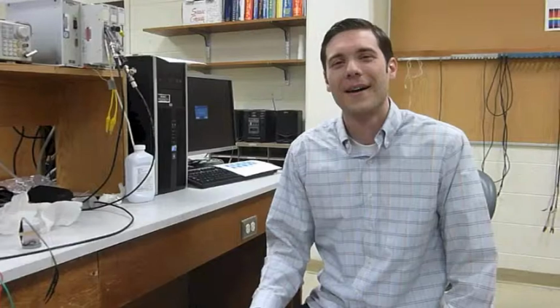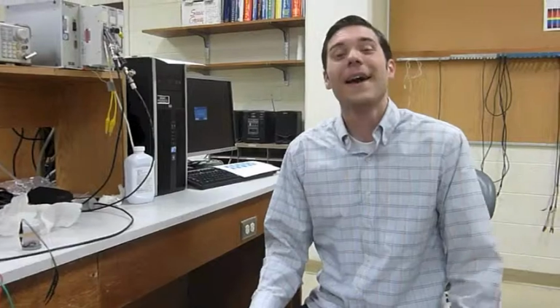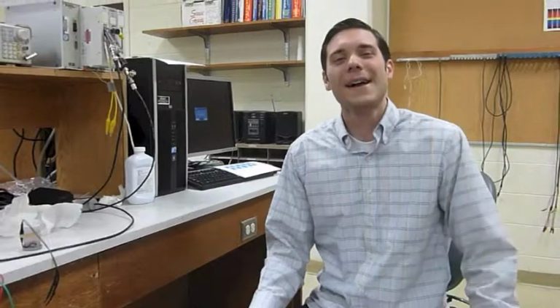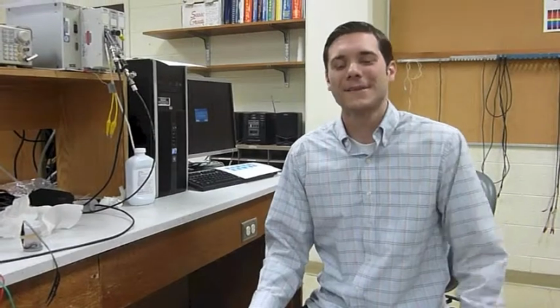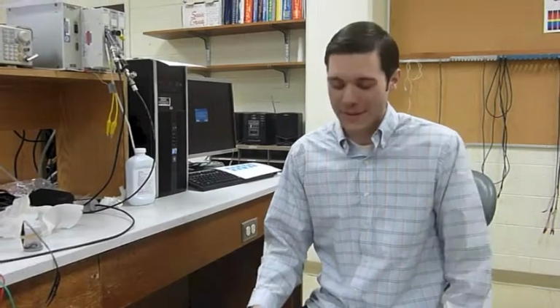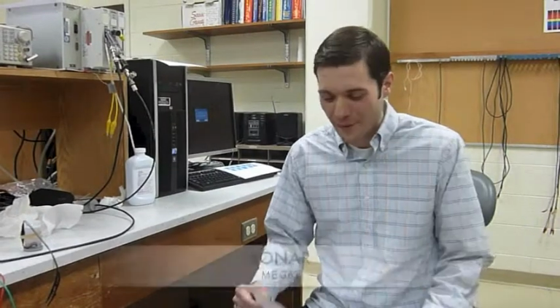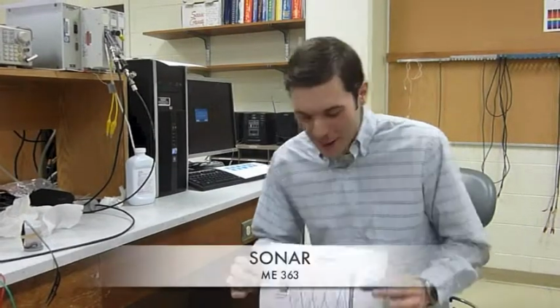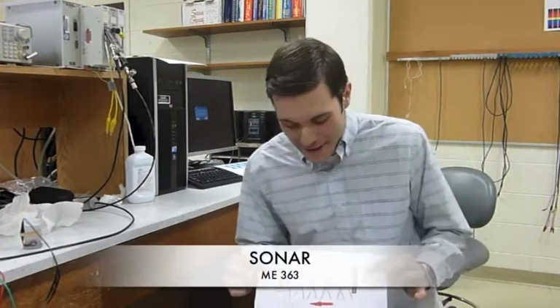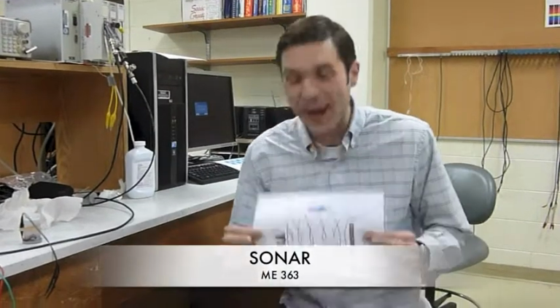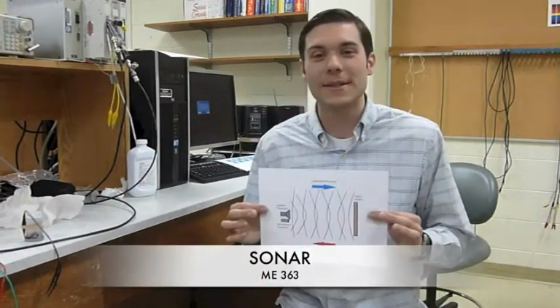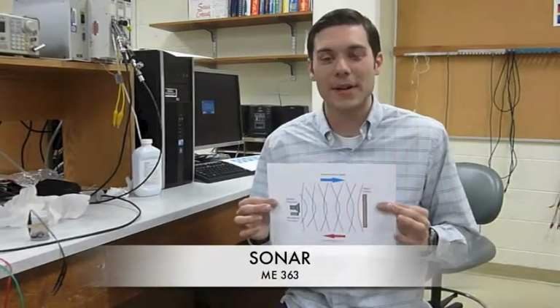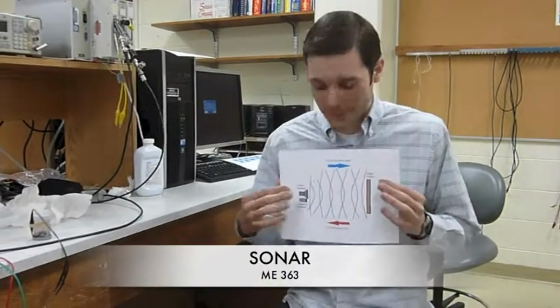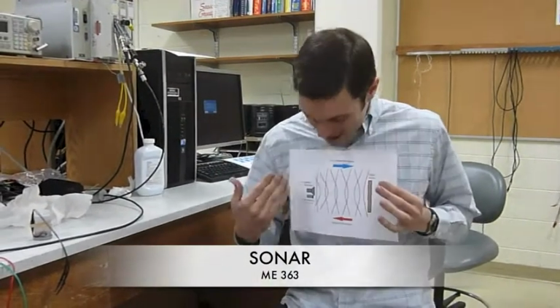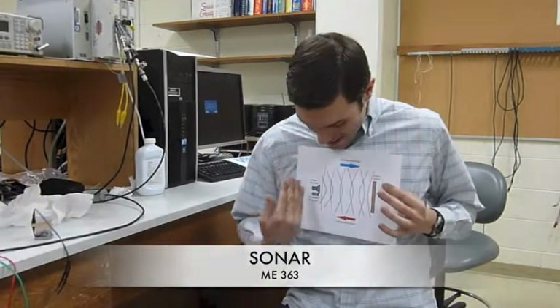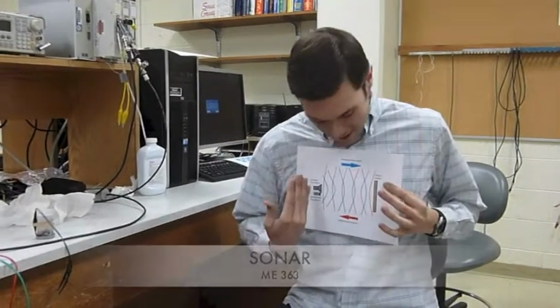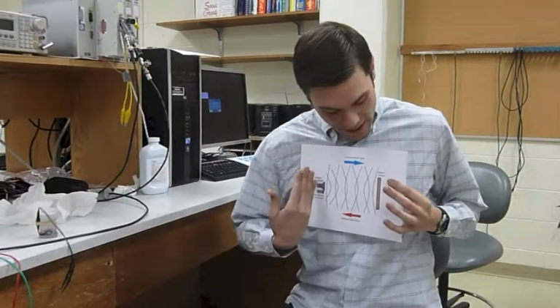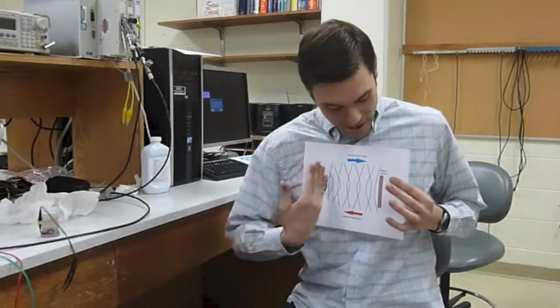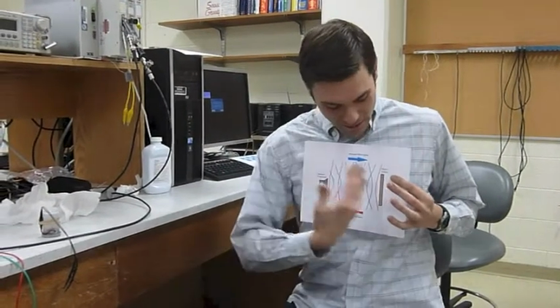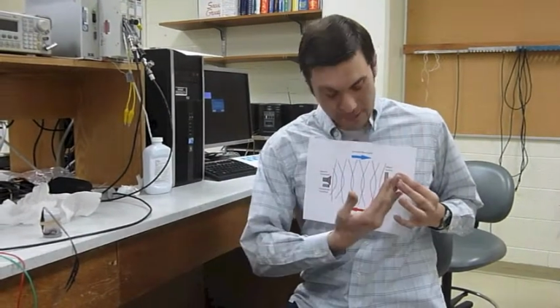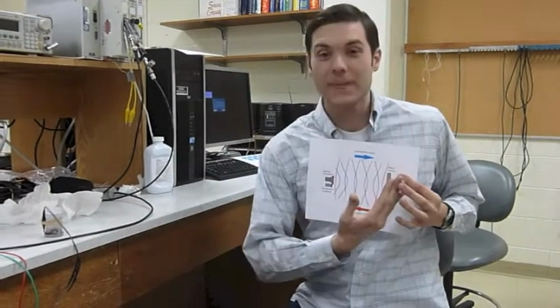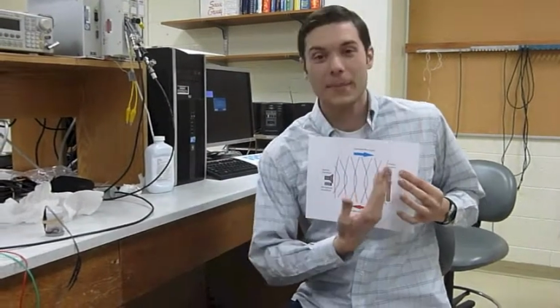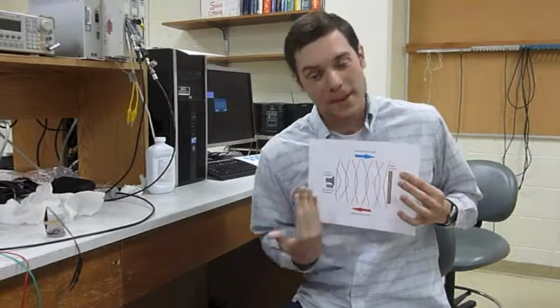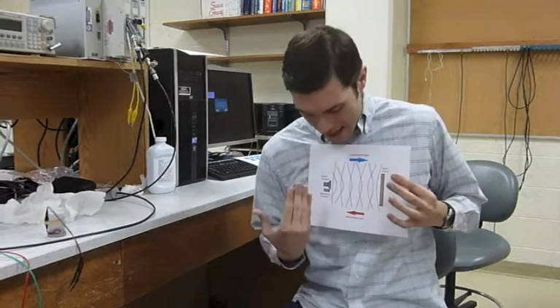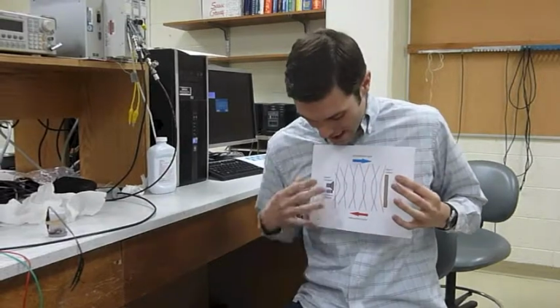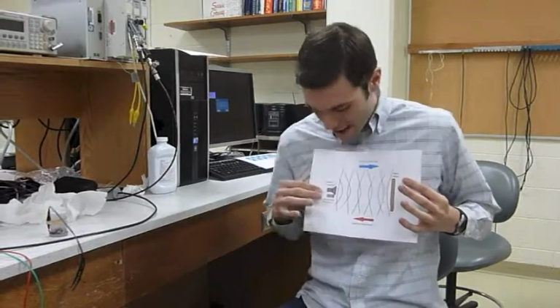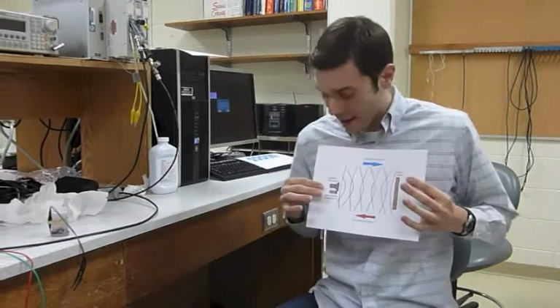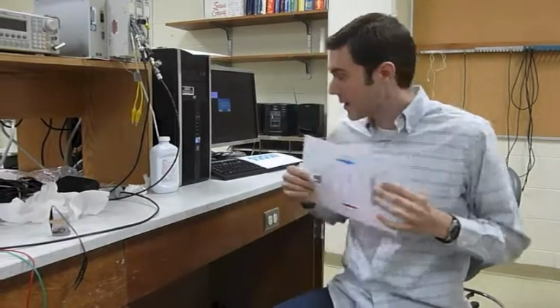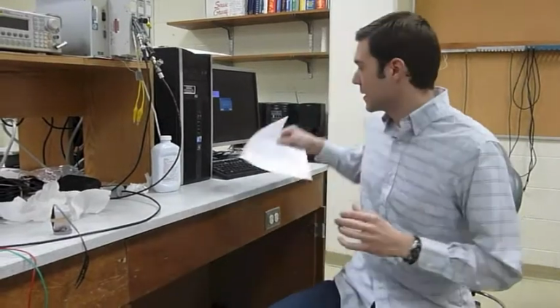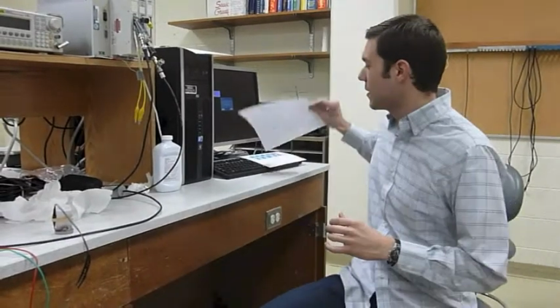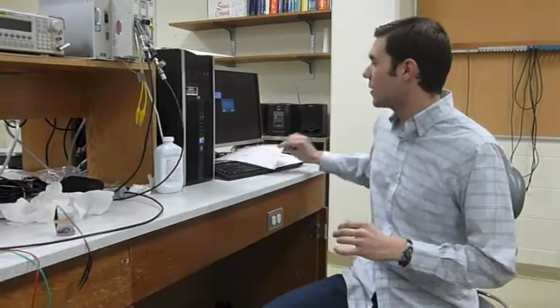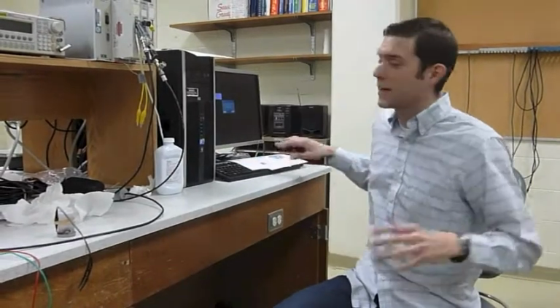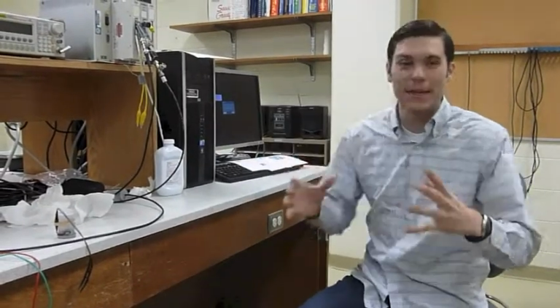Hey class! So for my project, I did sonar. Sent out a pressure wave, bringing it back, and listening to how long it takes.